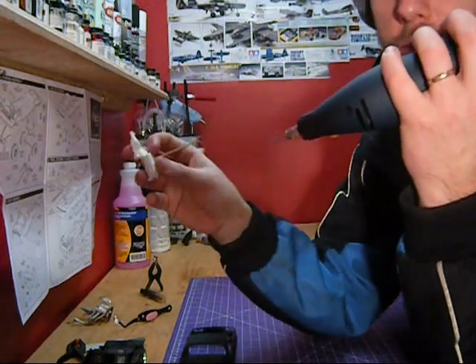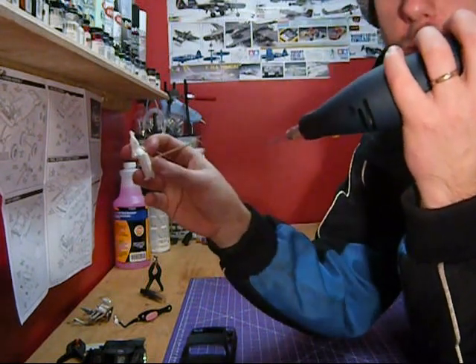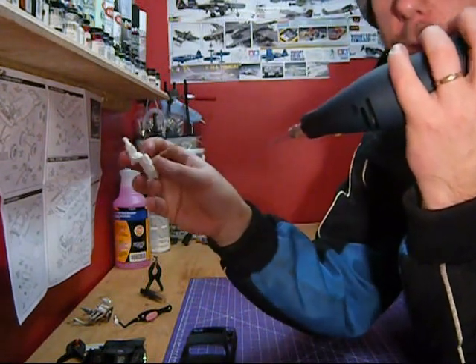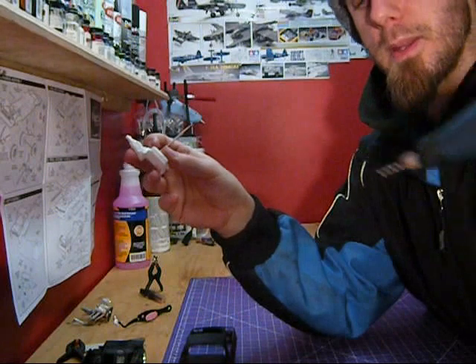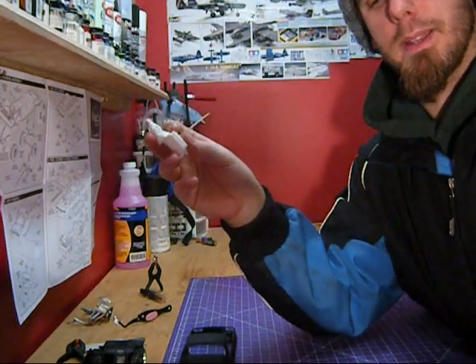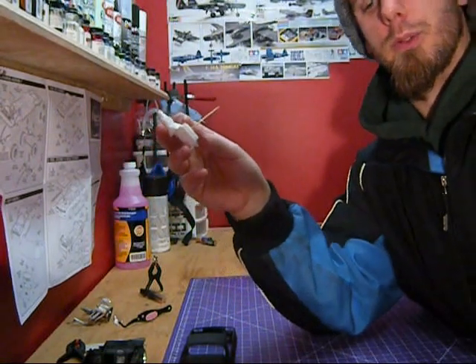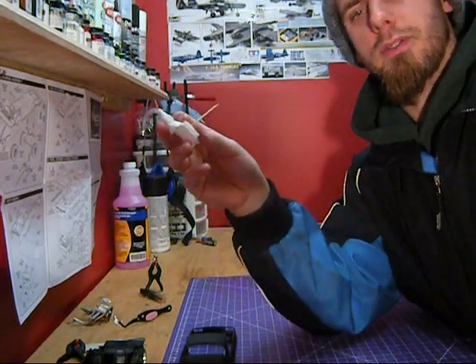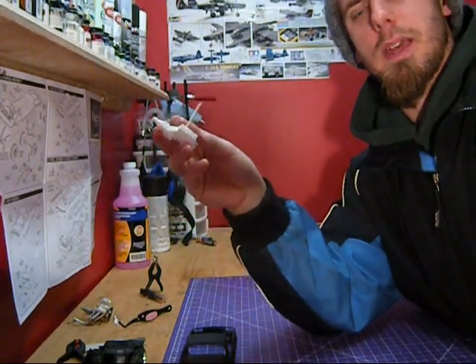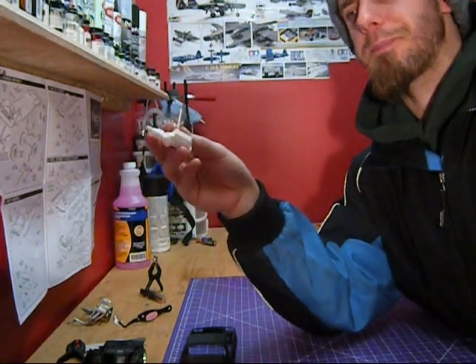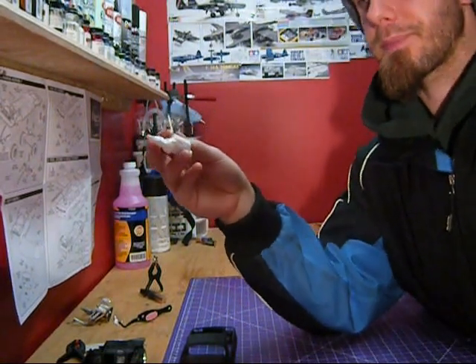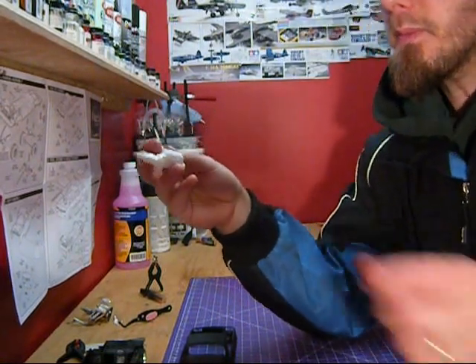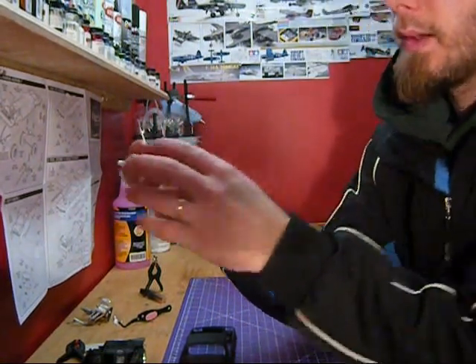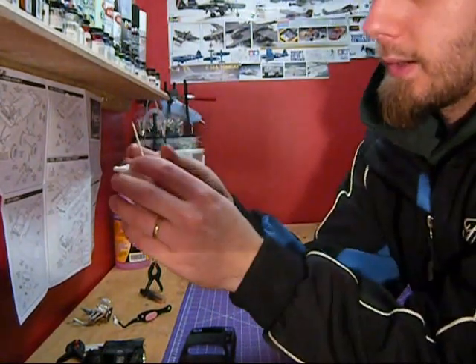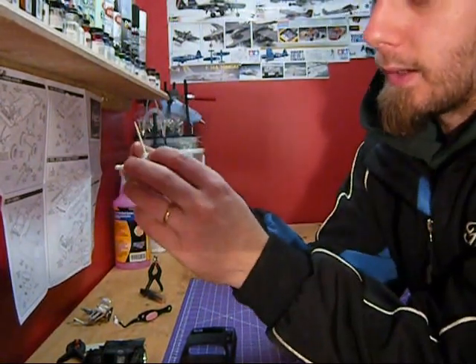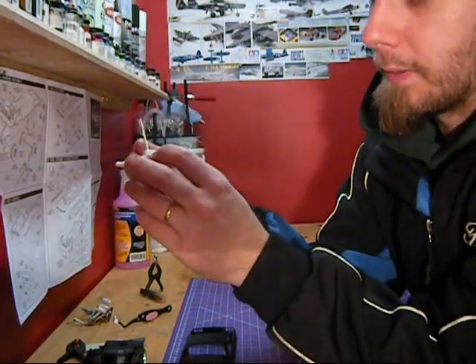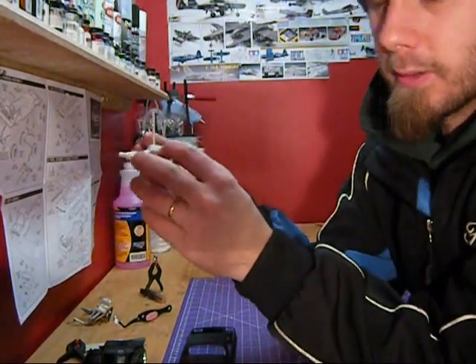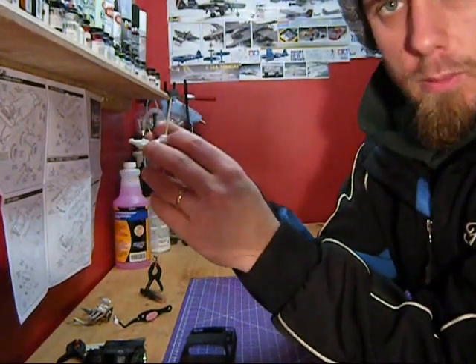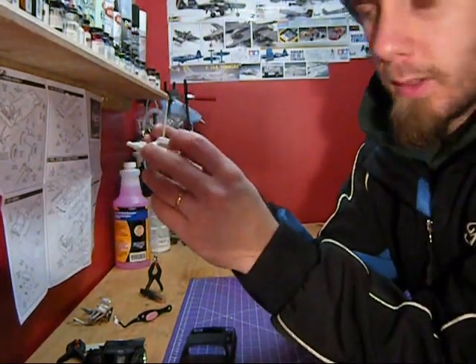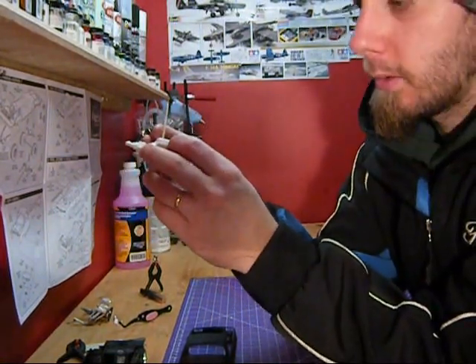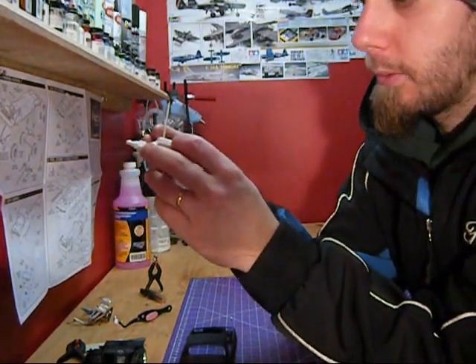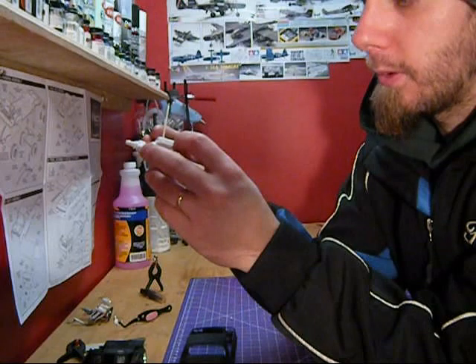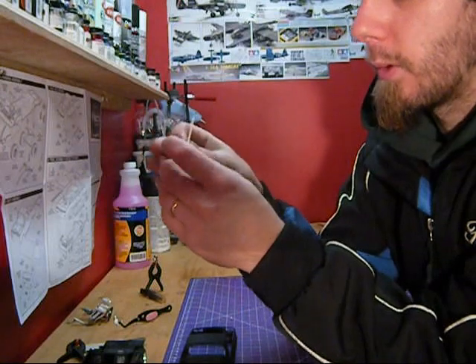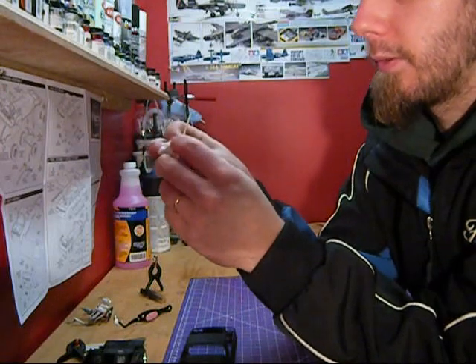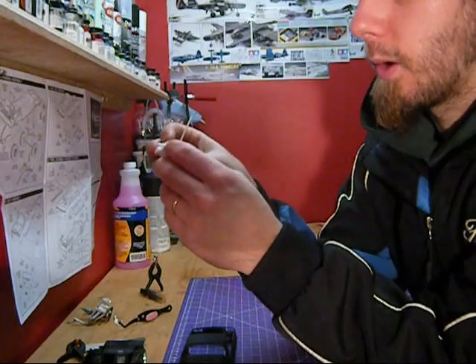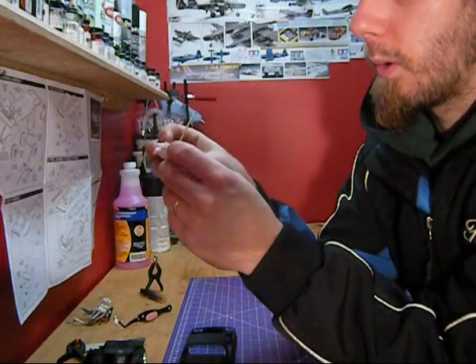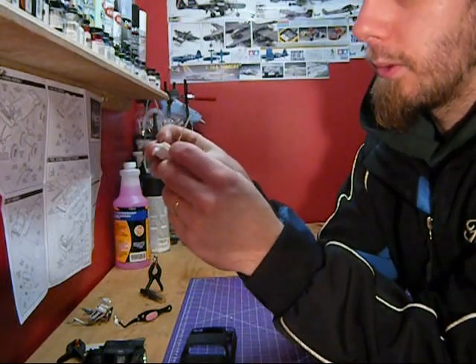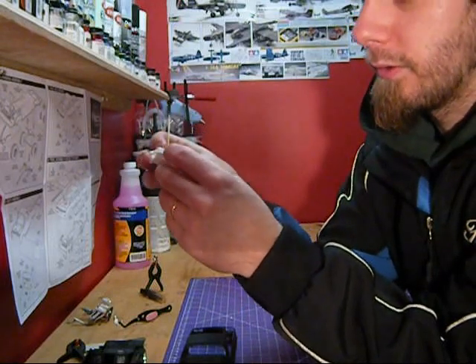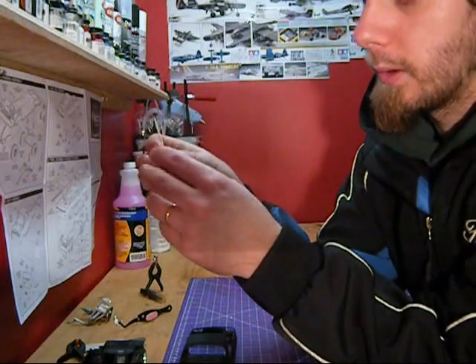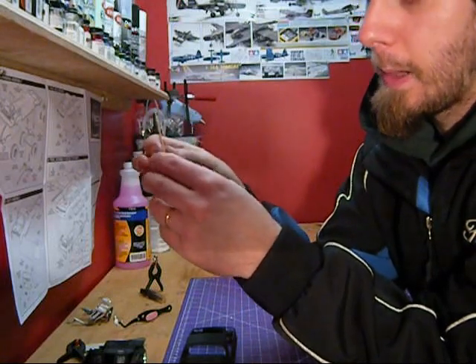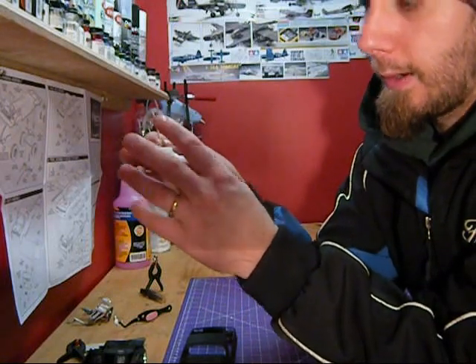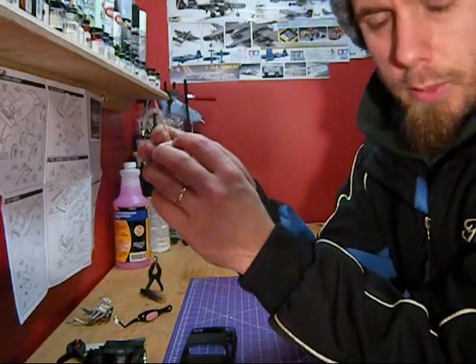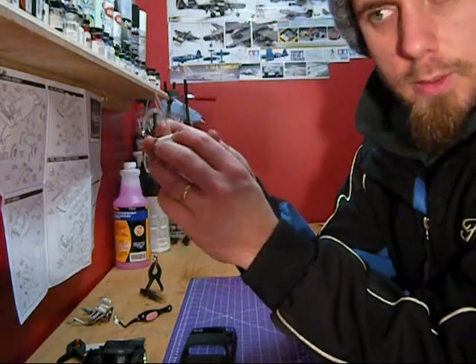Now, that's not where it's supposed to be, but close enough for a demo. Now doing this: 1, 2, 3, 4 — flipping over — 1, 2, 3, 4 — you will know, you'll get what you want.